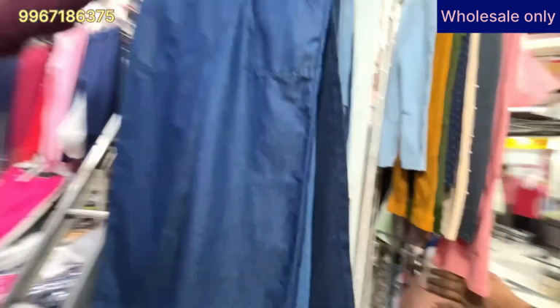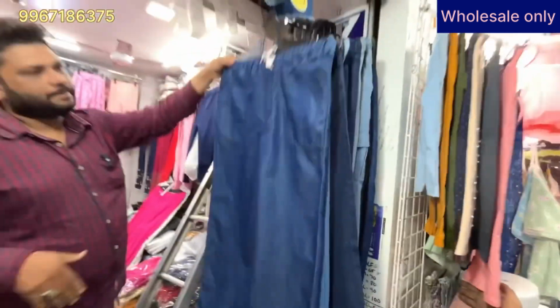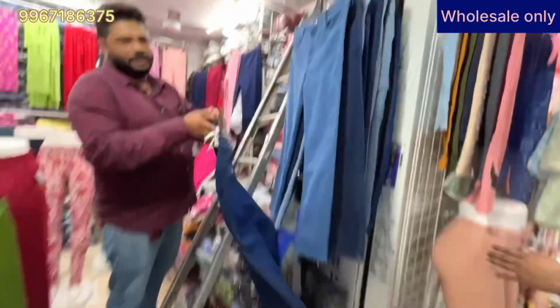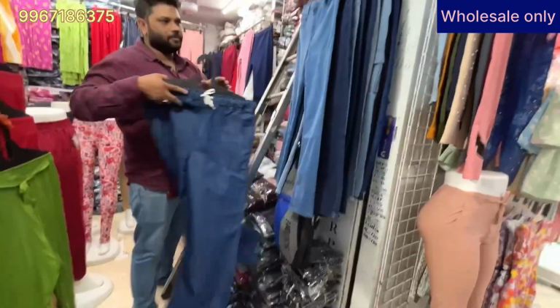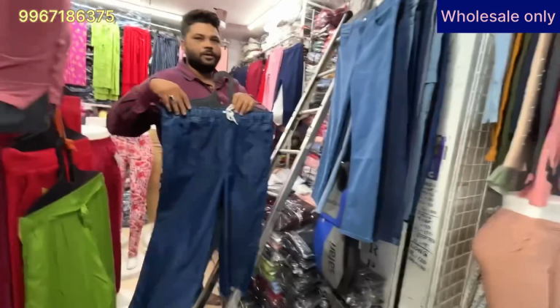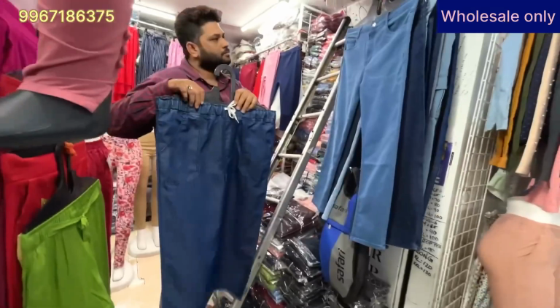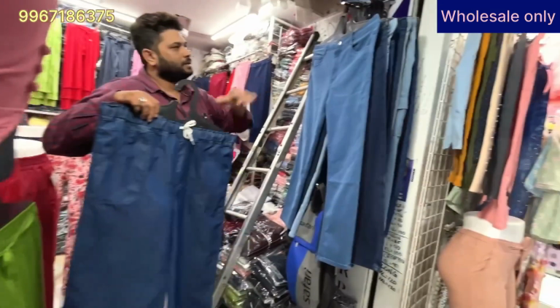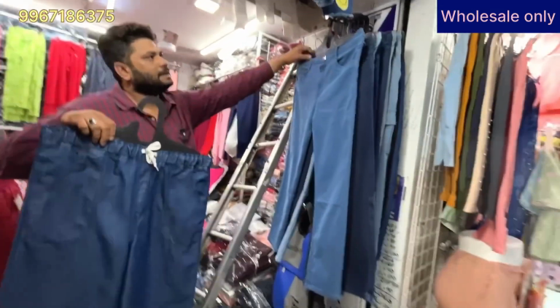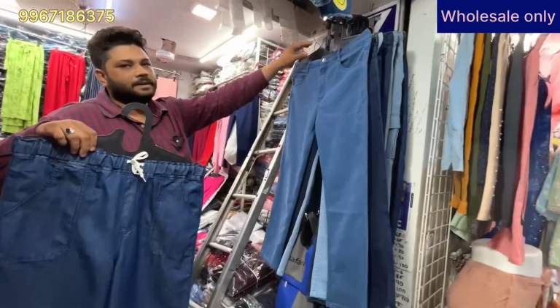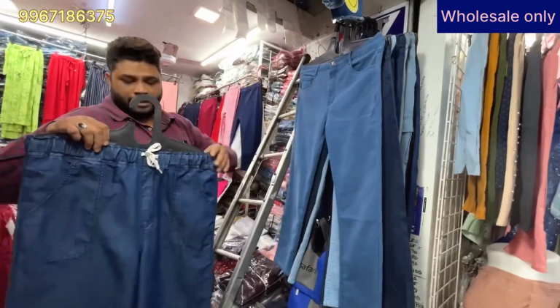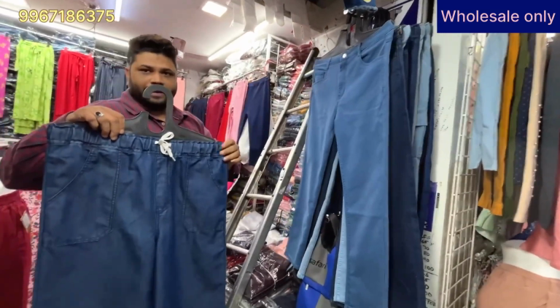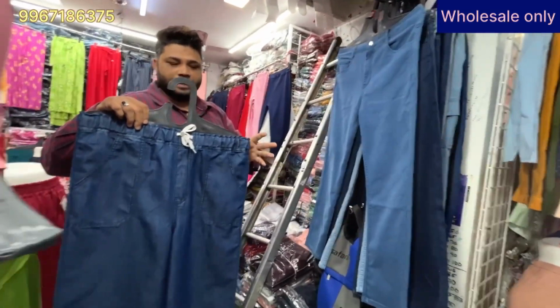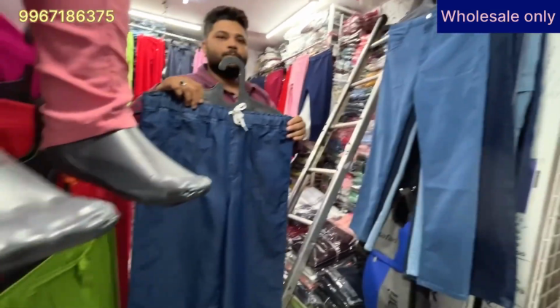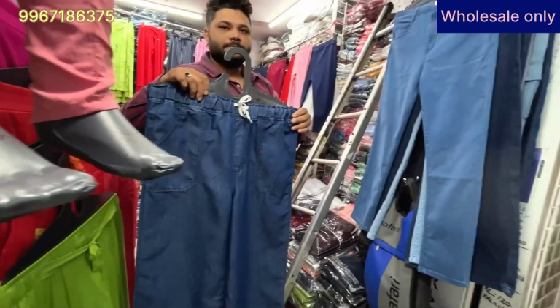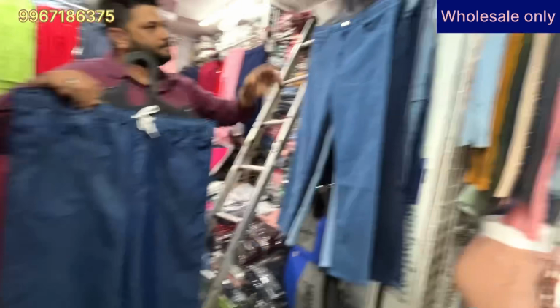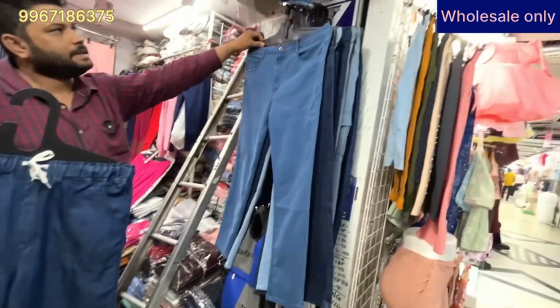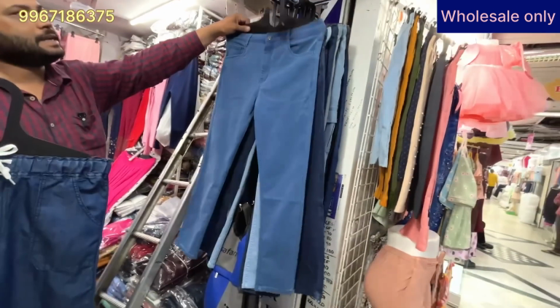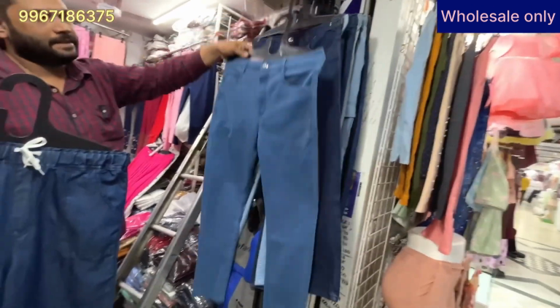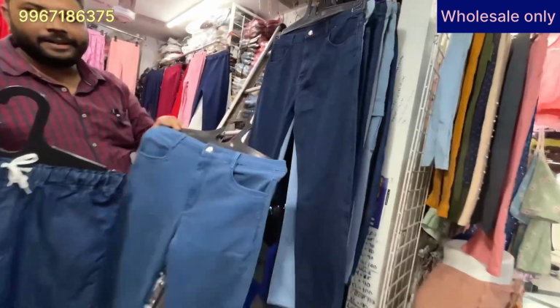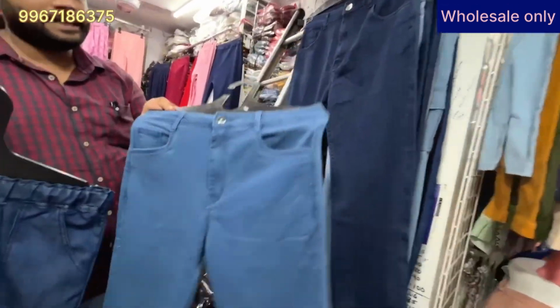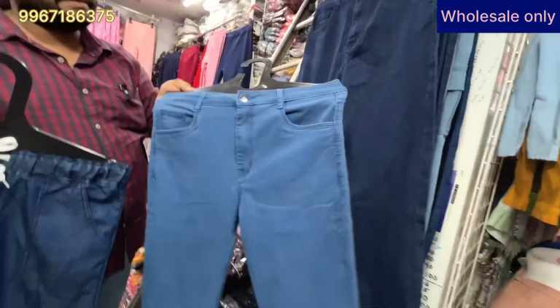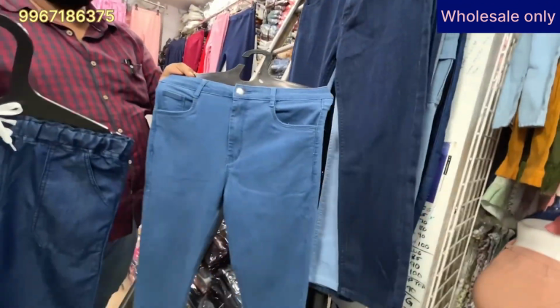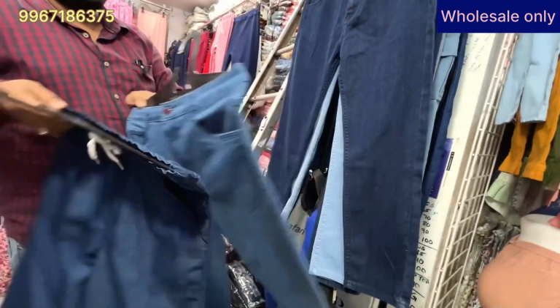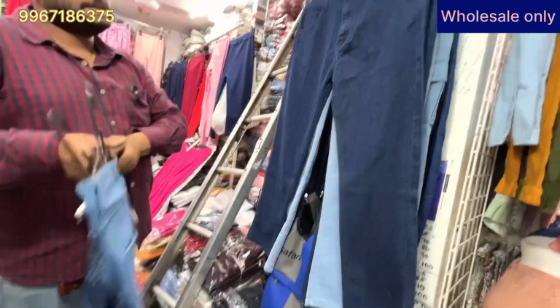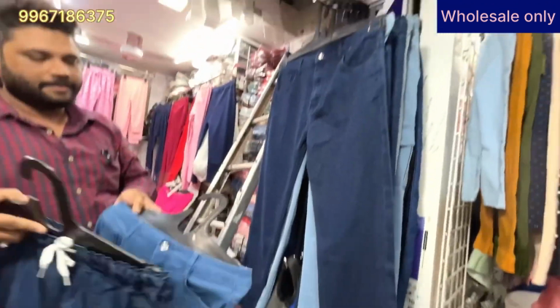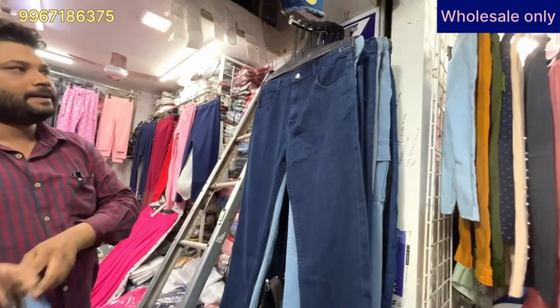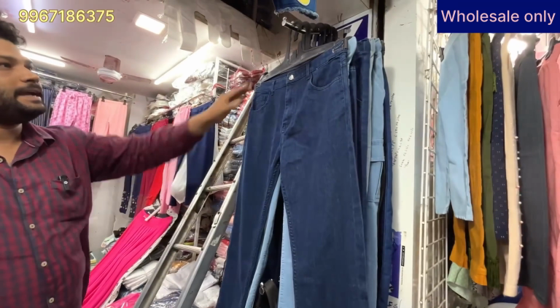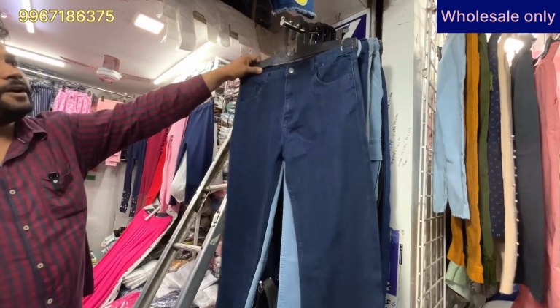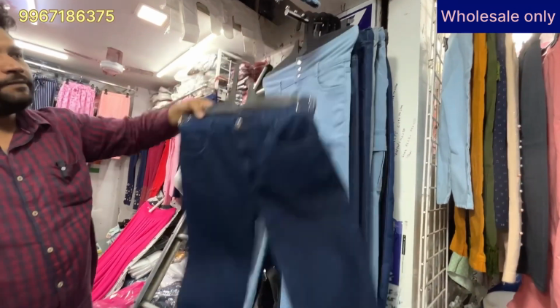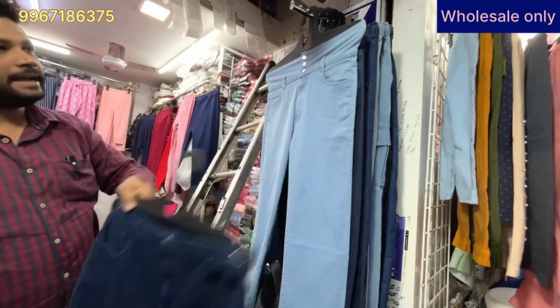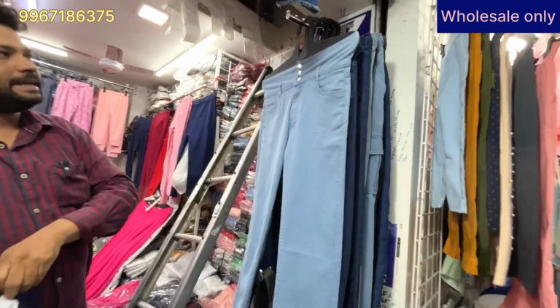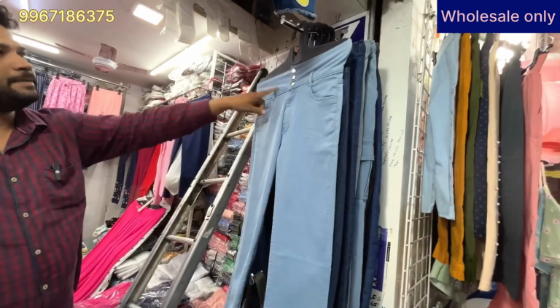You will get this plaza in Indian fabric. The rate is 280 rupees. It is a single pant at 280 rupees. This is a mom-fit style with 3 buttons.